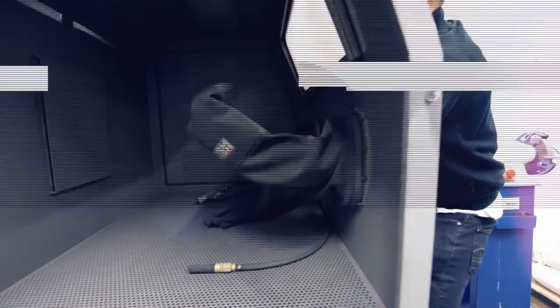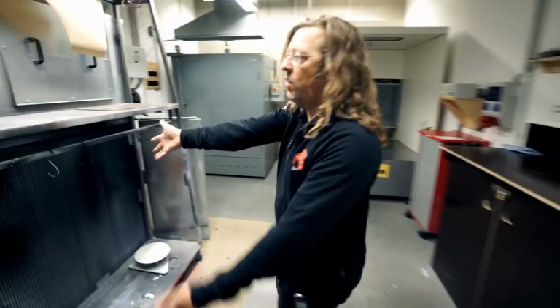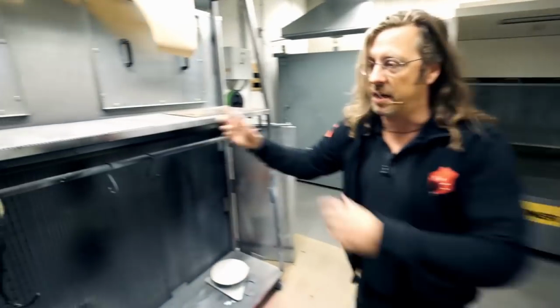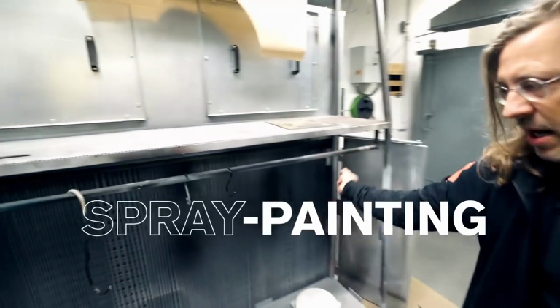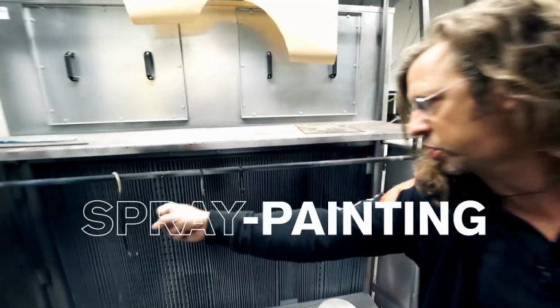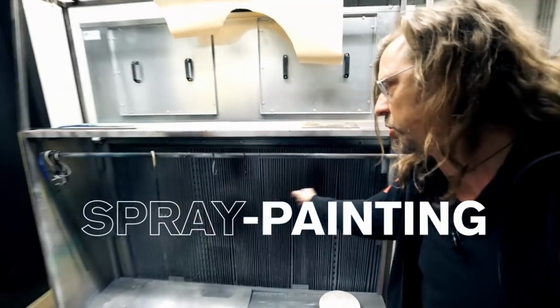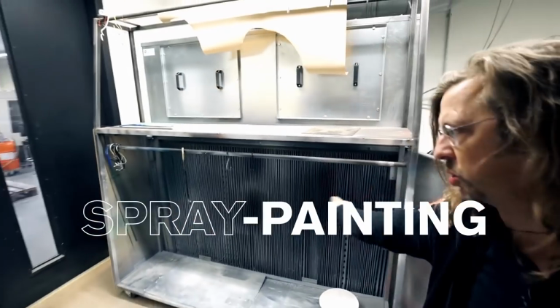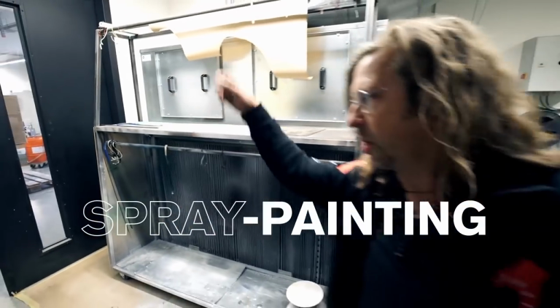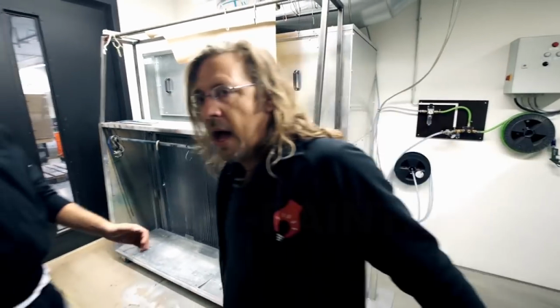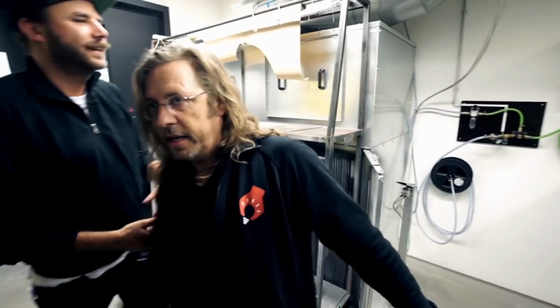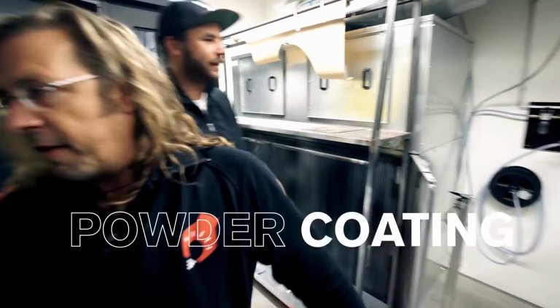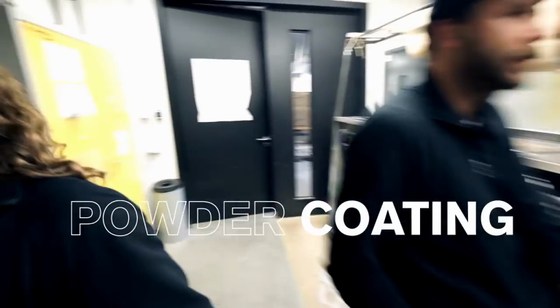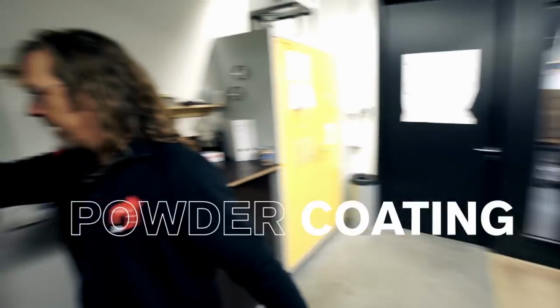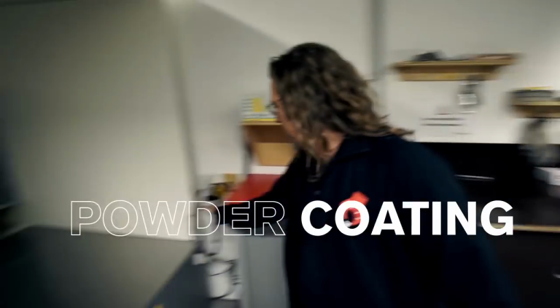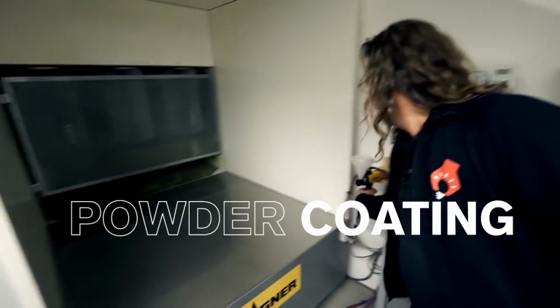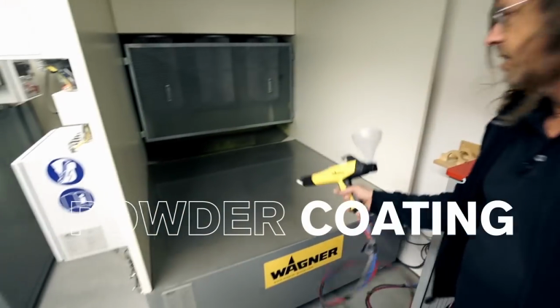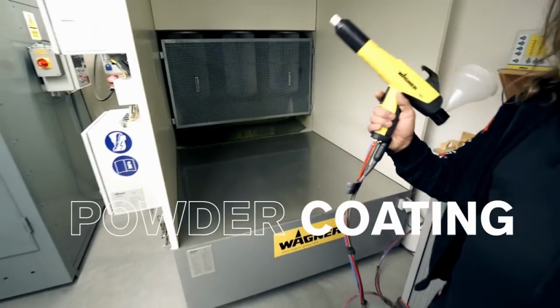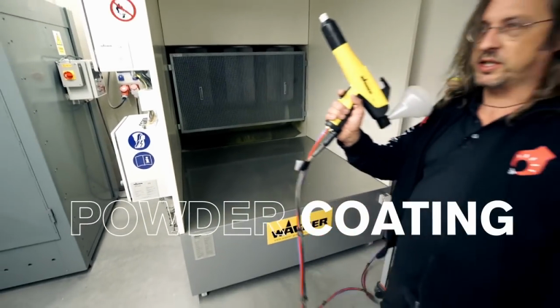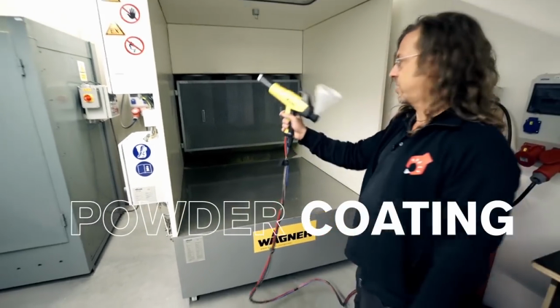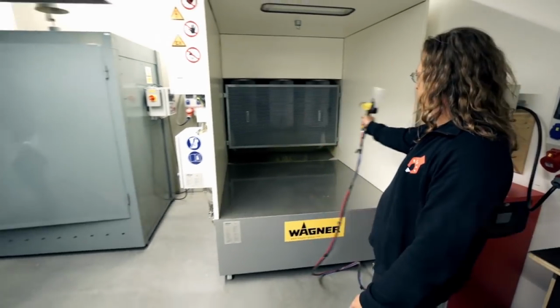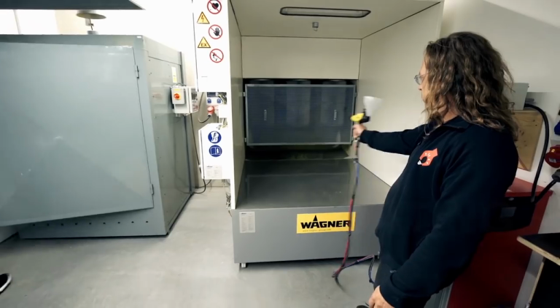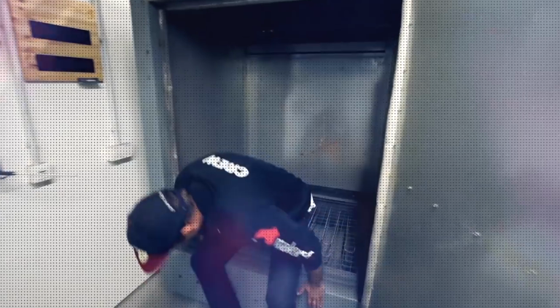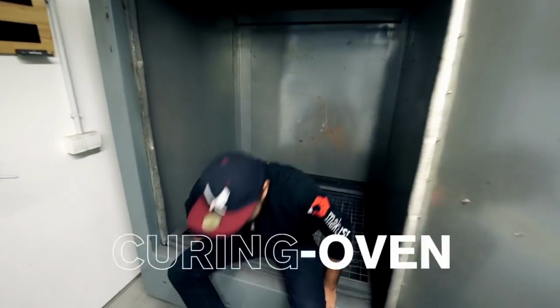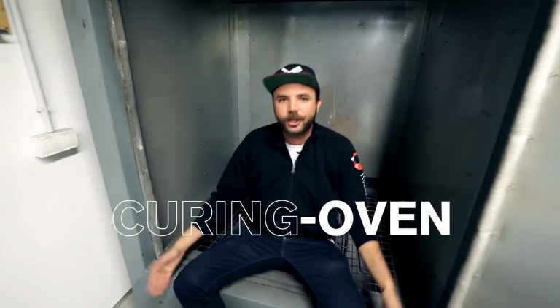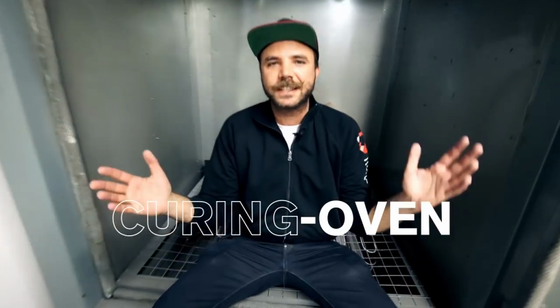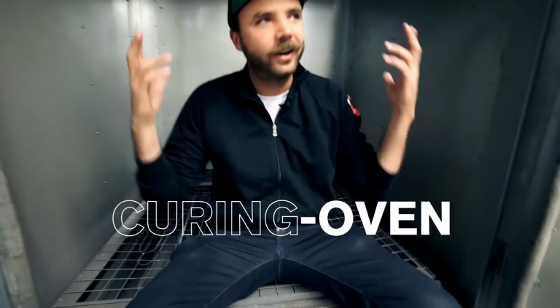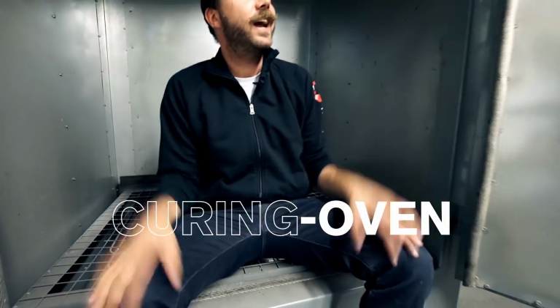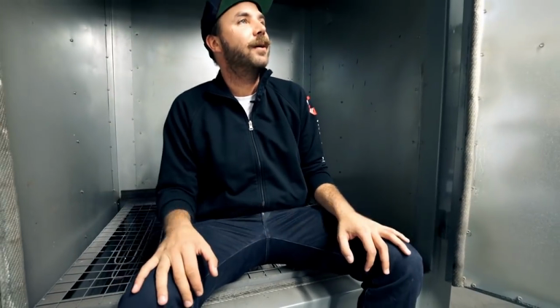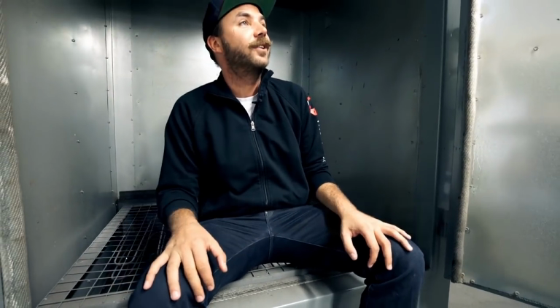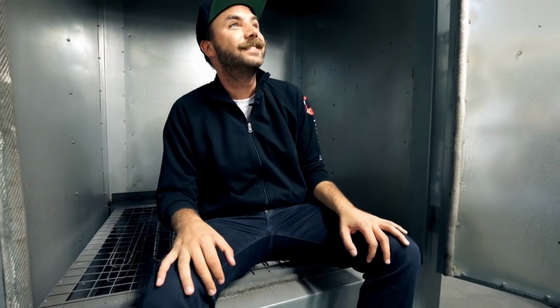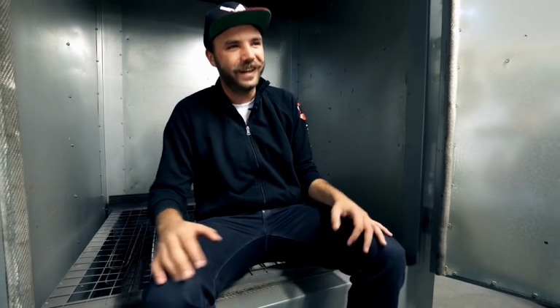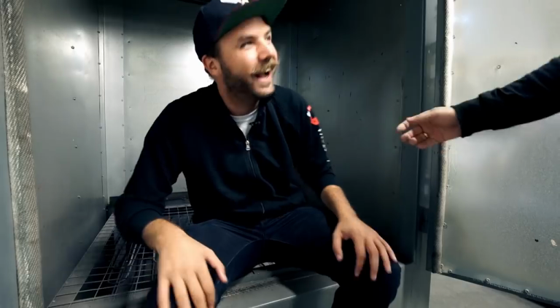We have wet varnish spraying. And here we have powder coating. You can put your objects in here and make them dry — so close the door now.